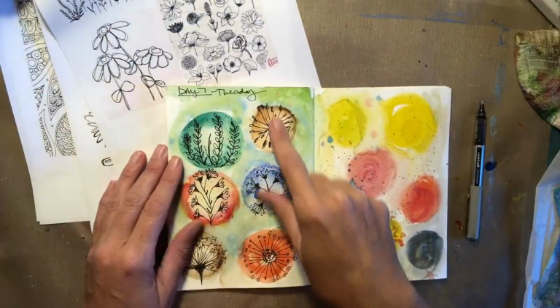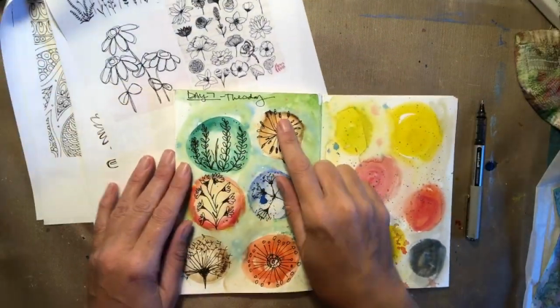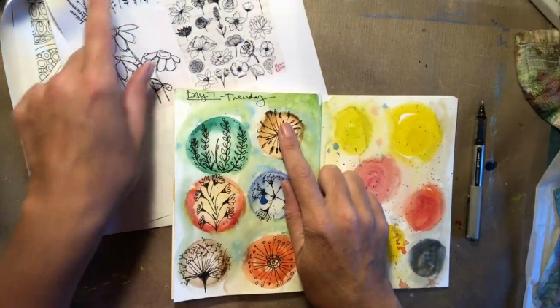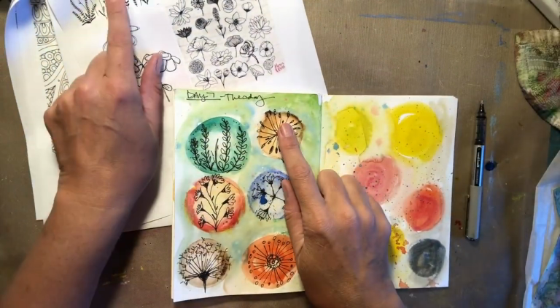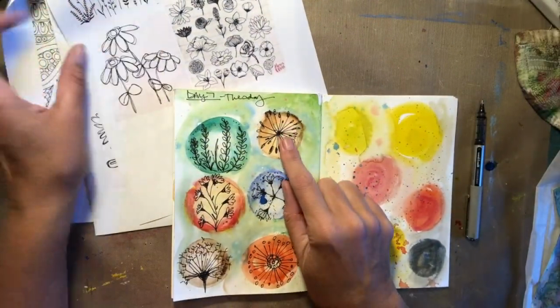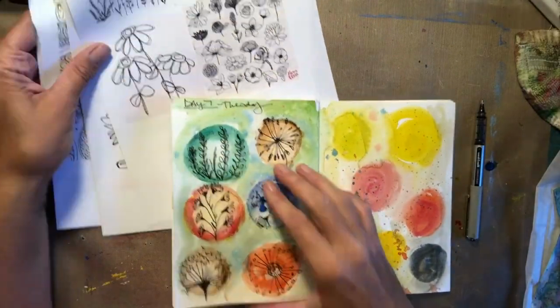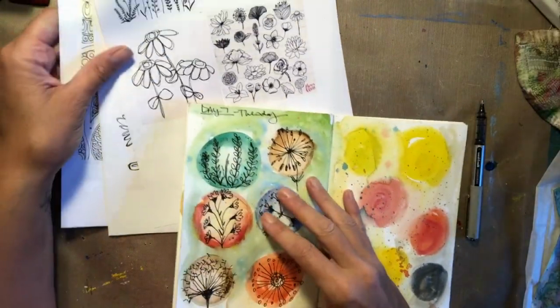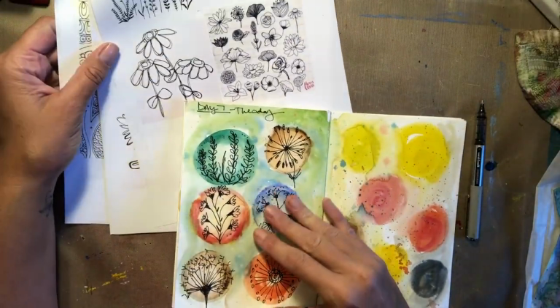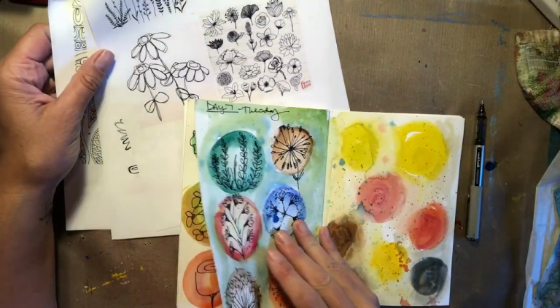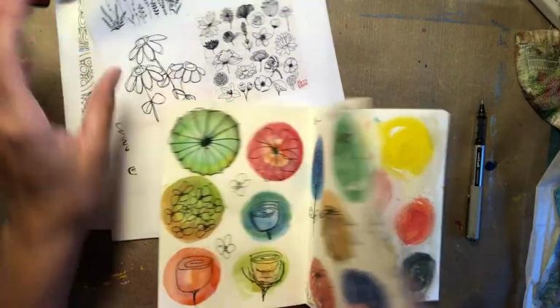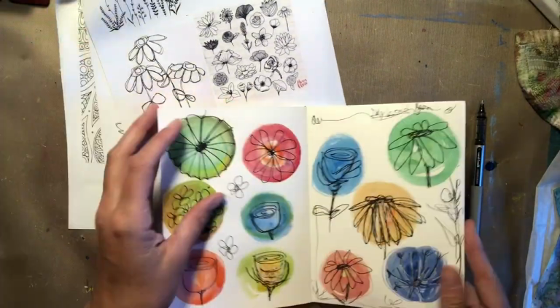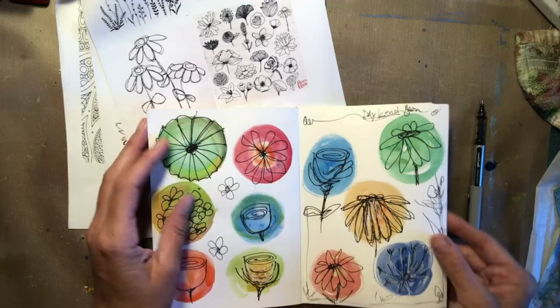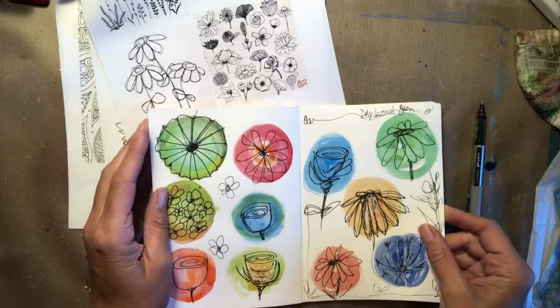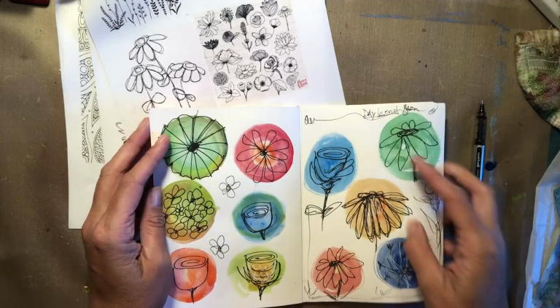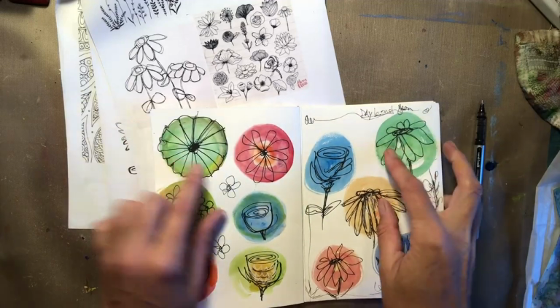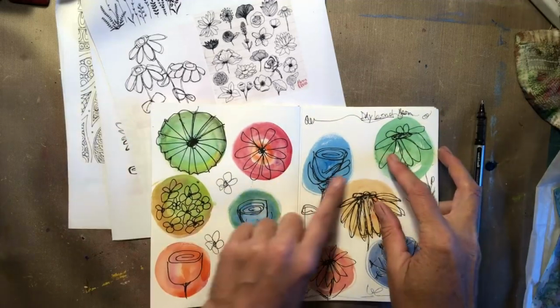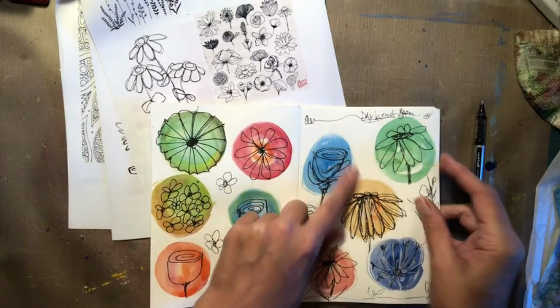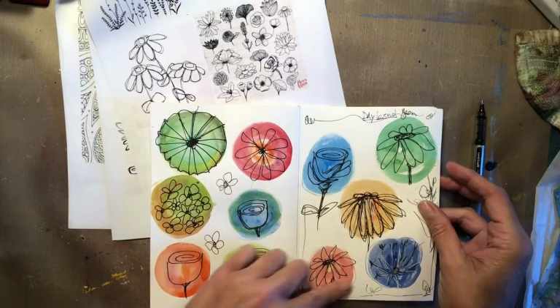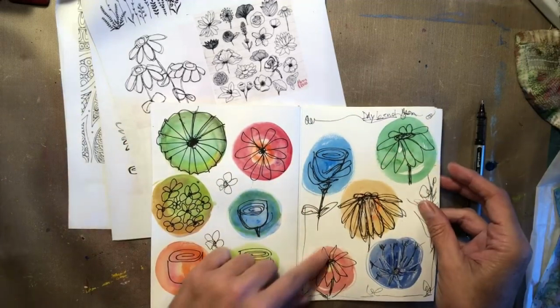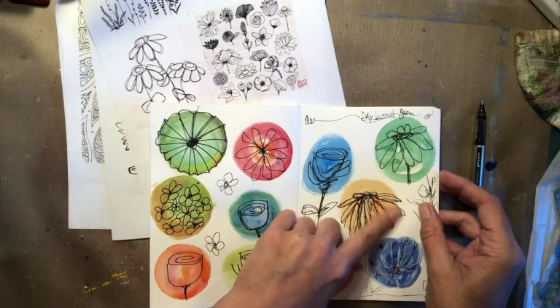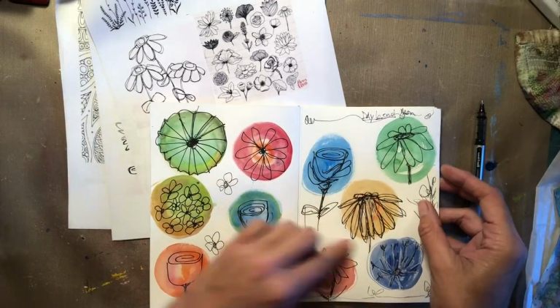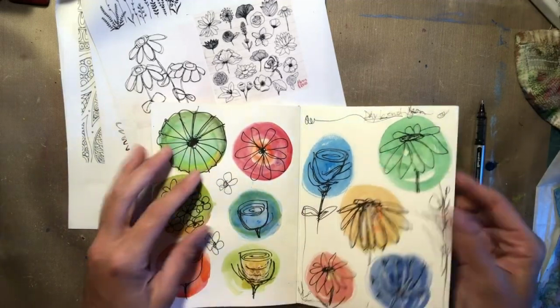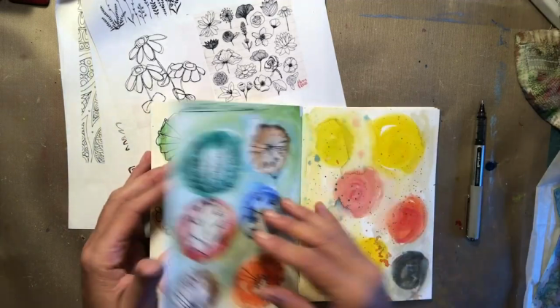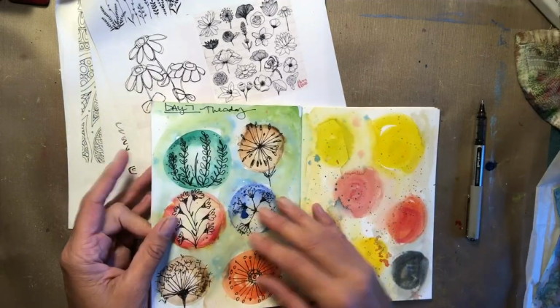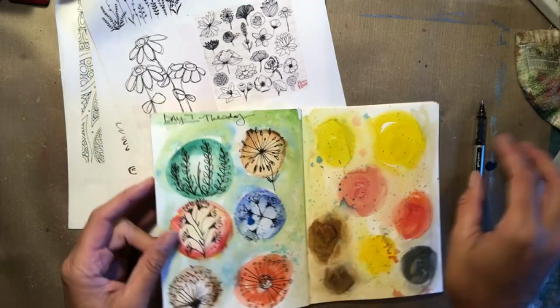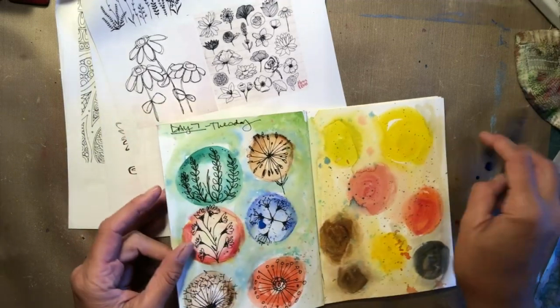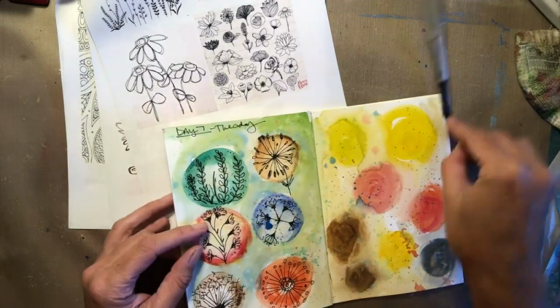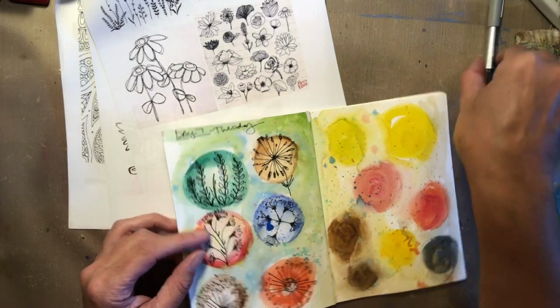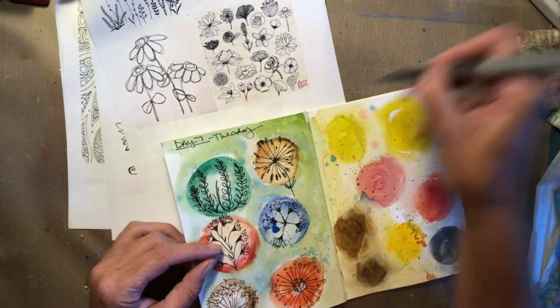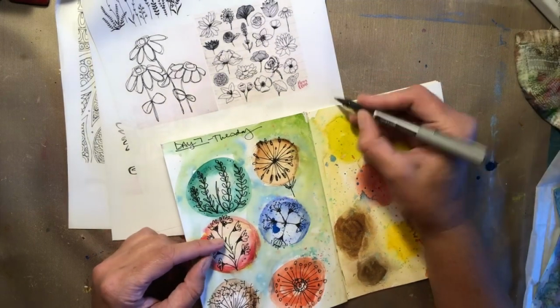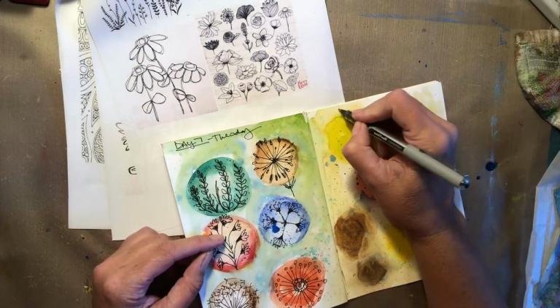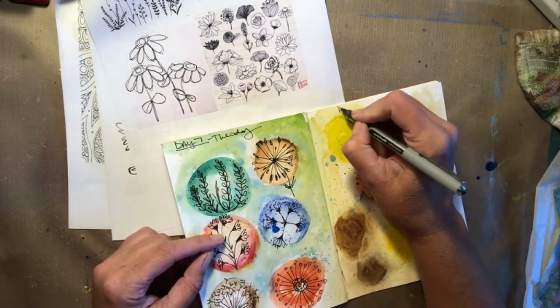We've done these little guys here — they were fun — and then we just did the simple sketches on Monday. So let's look here on day eight.